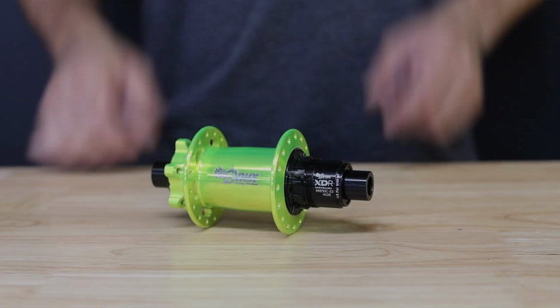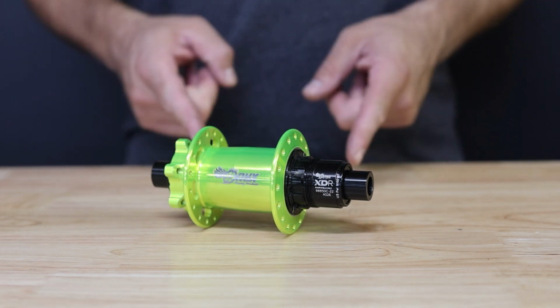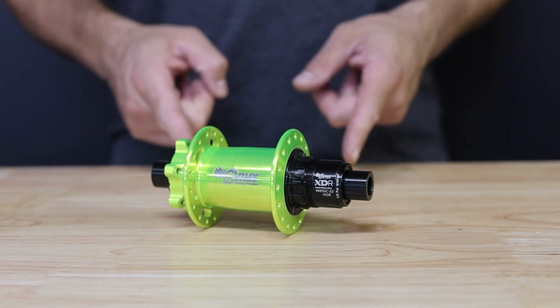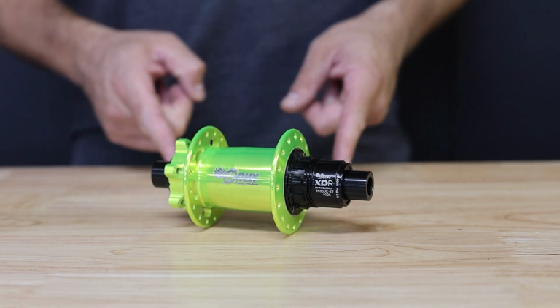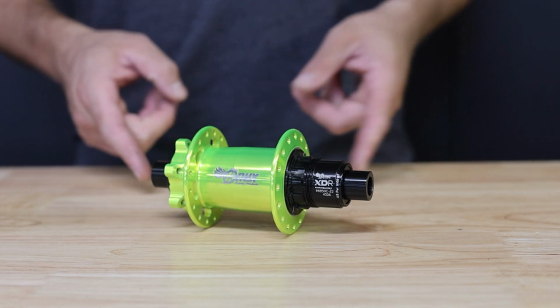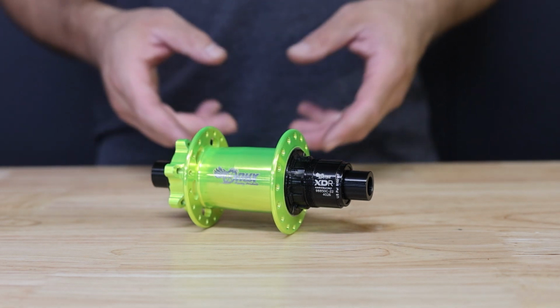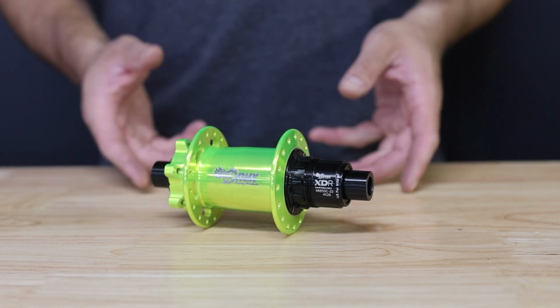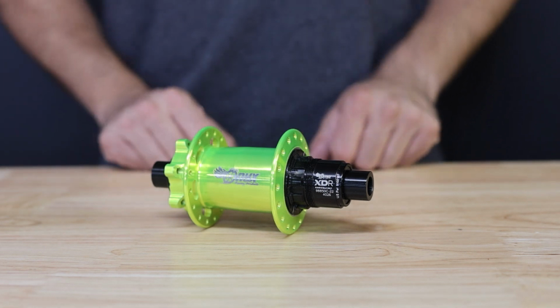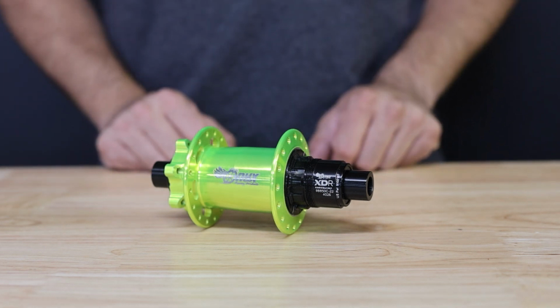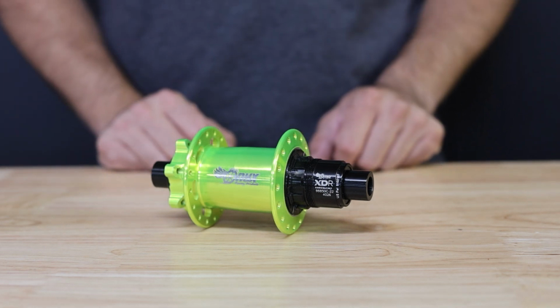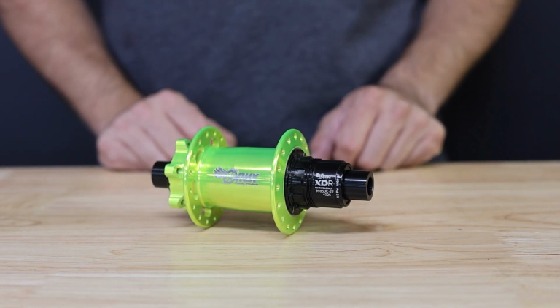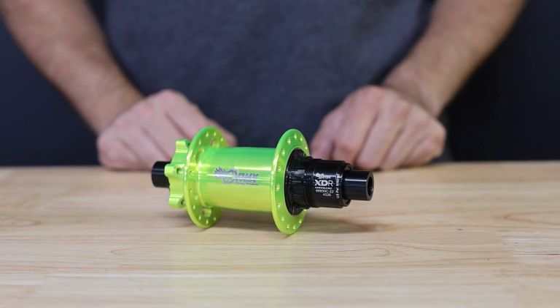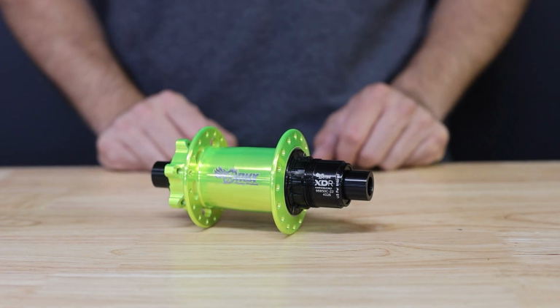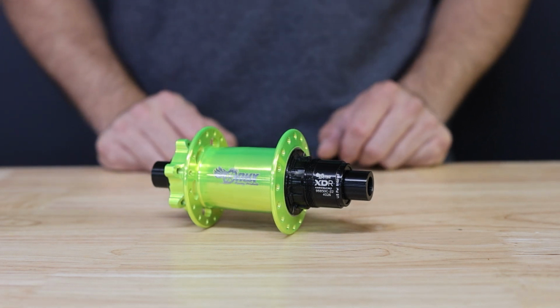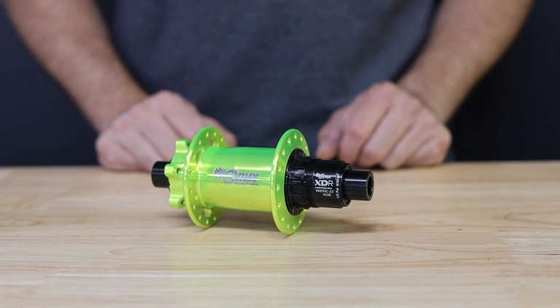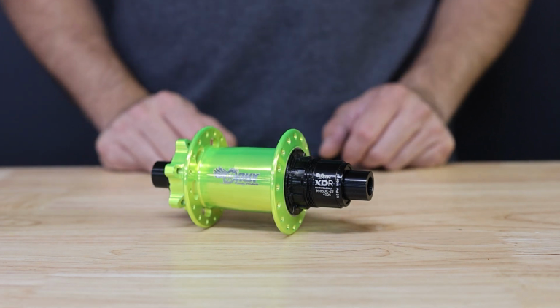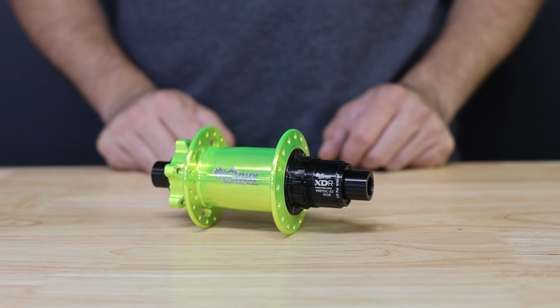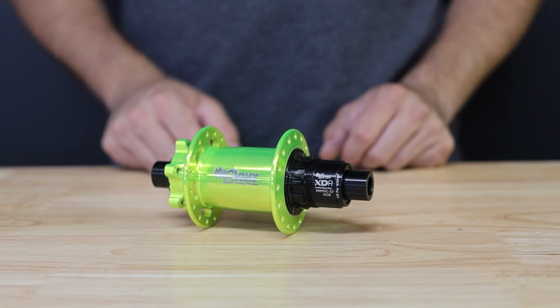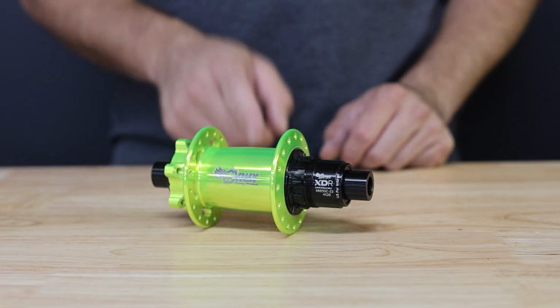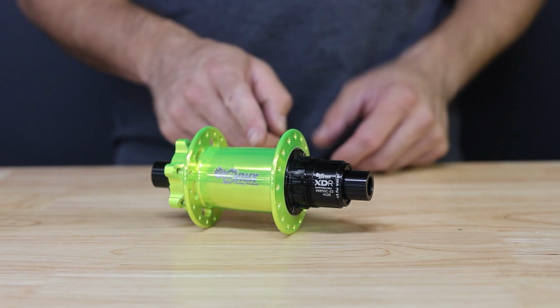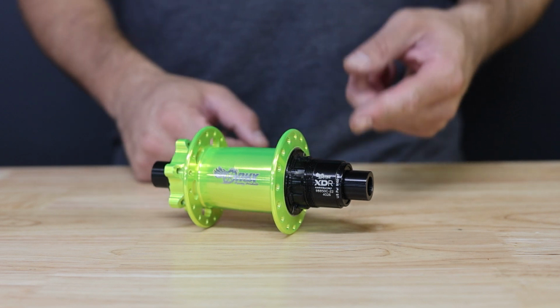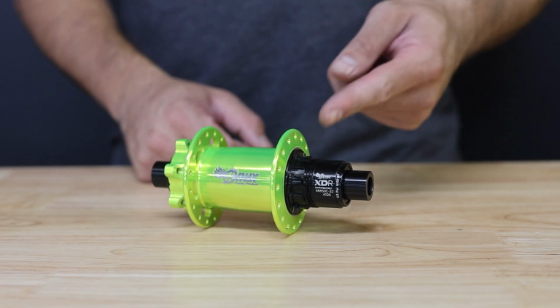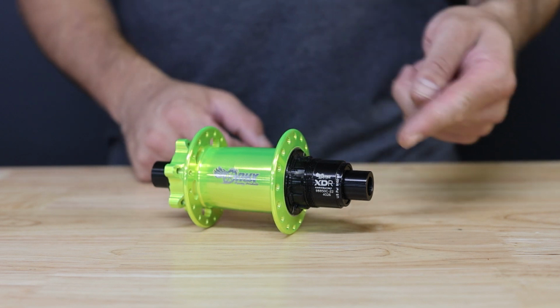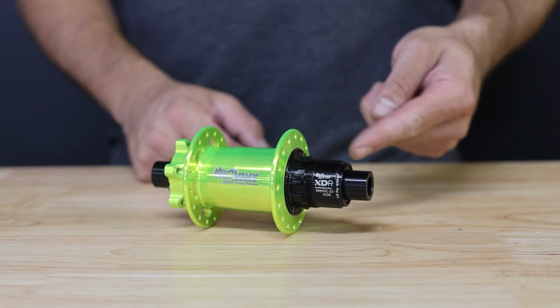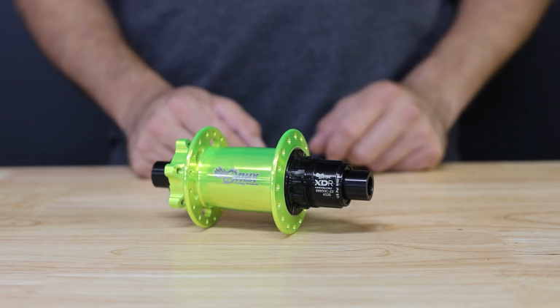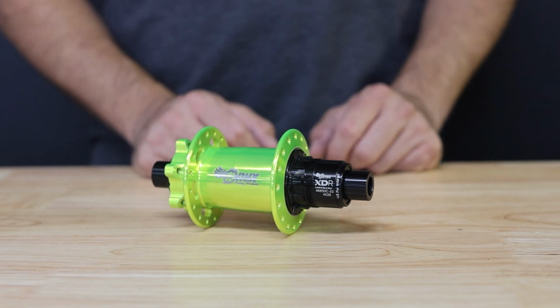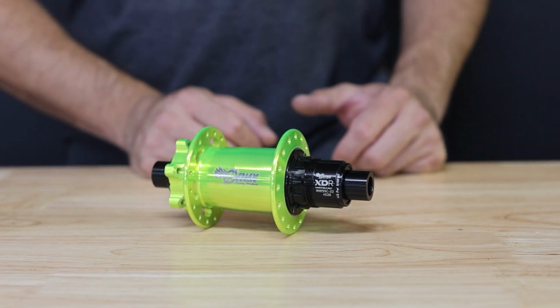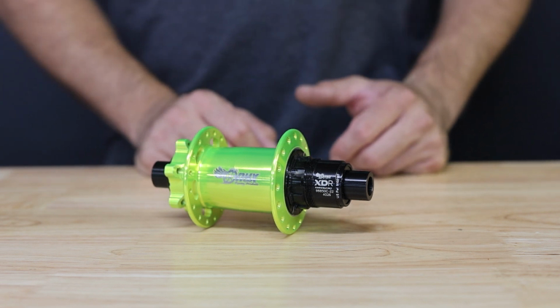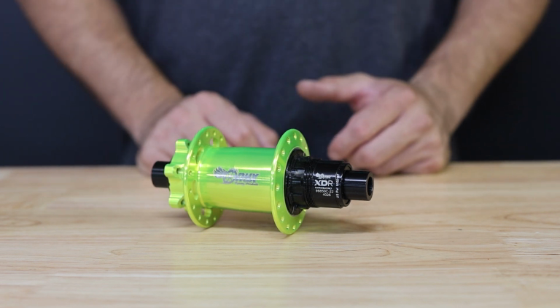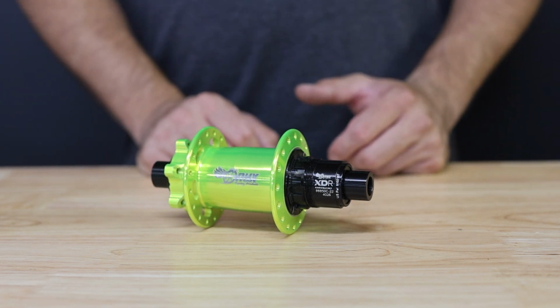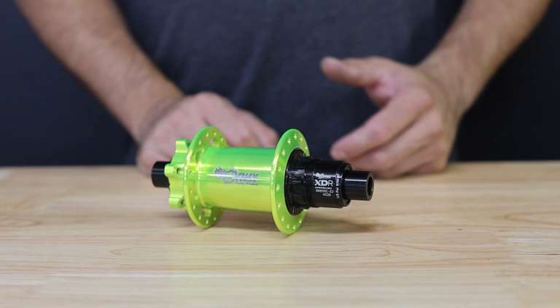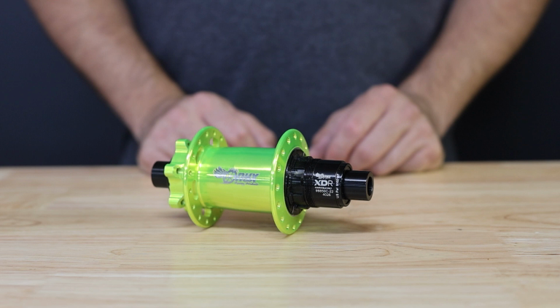Hey everyone, today we're going to show you how to take down your classic MFU equipped rear hub. This applies to the hubs with a six bolt brake flange and our new MFU driver and axle assembly.